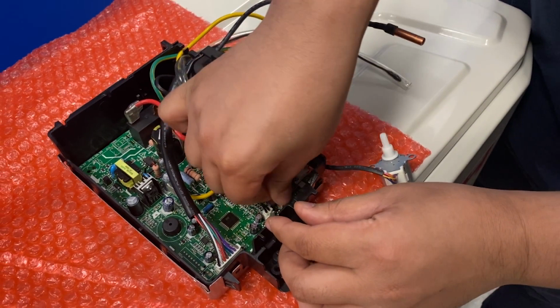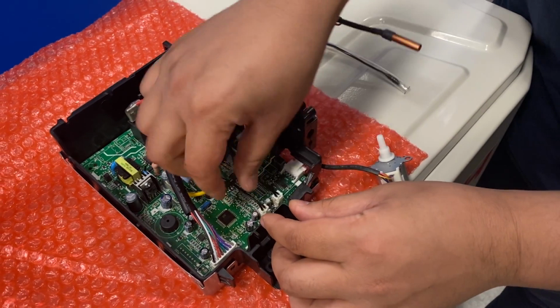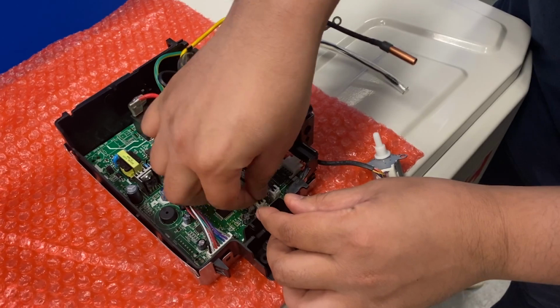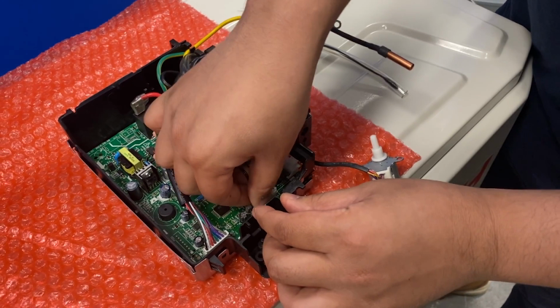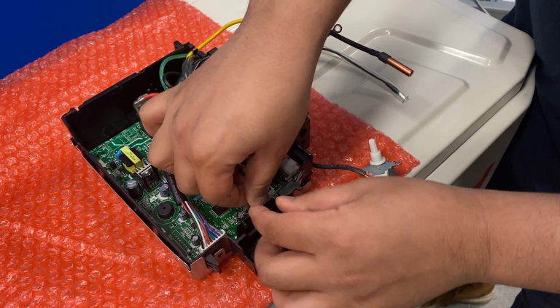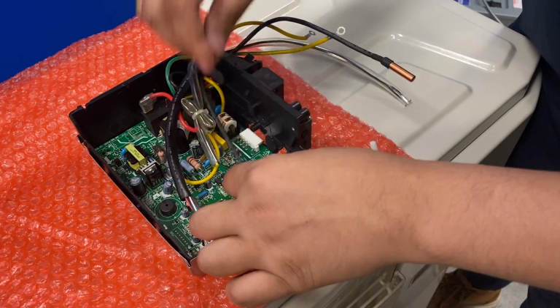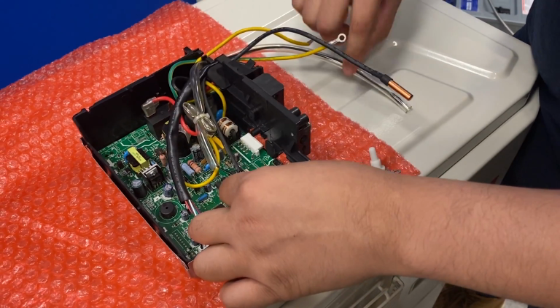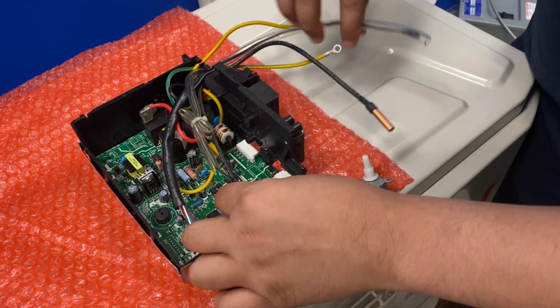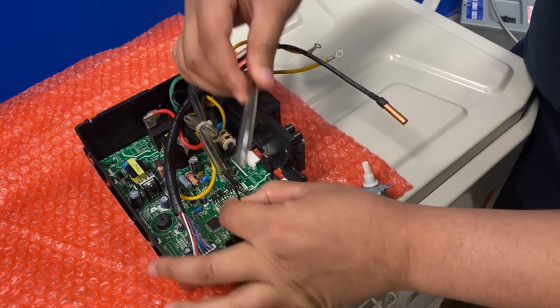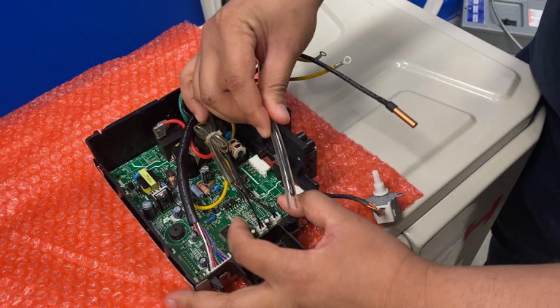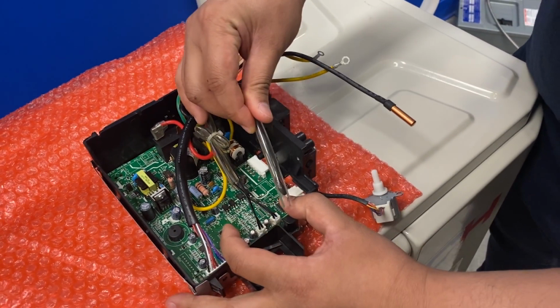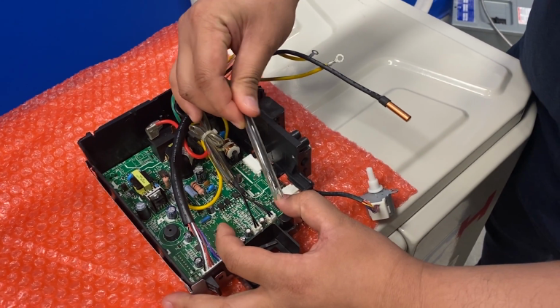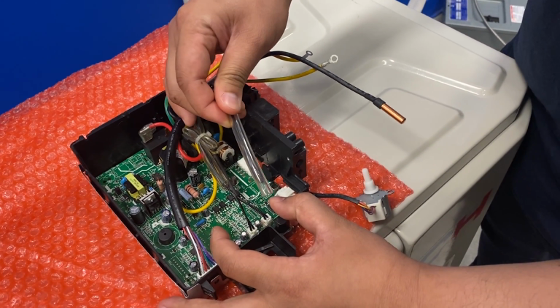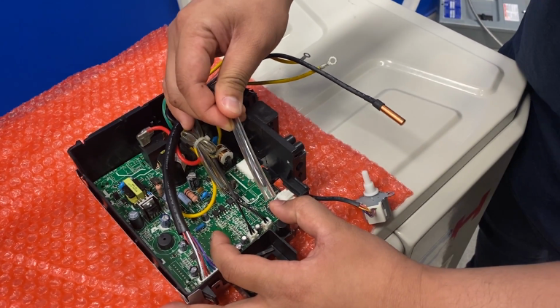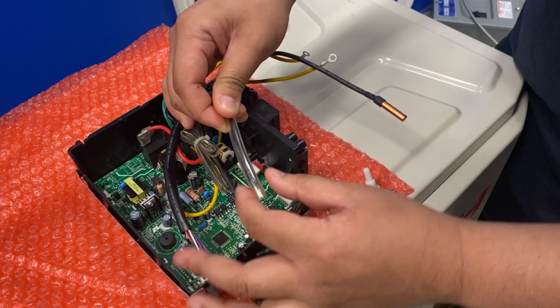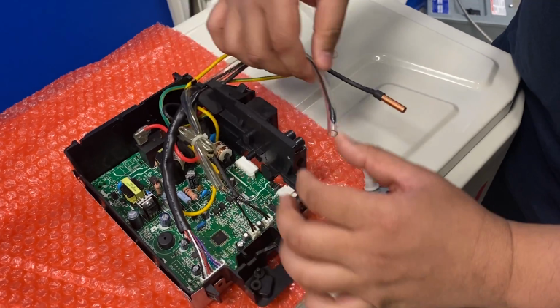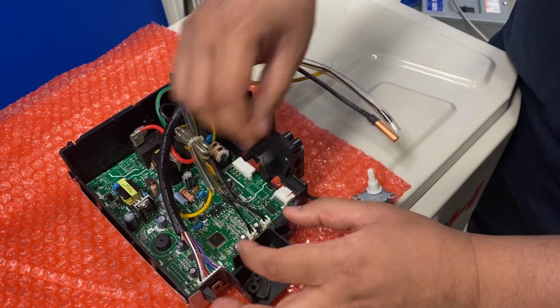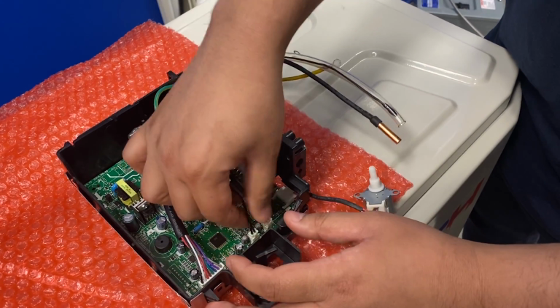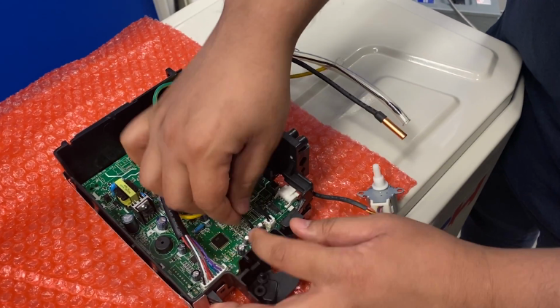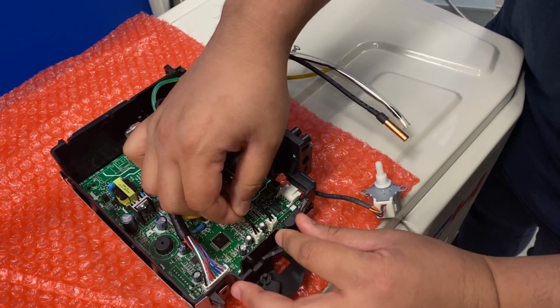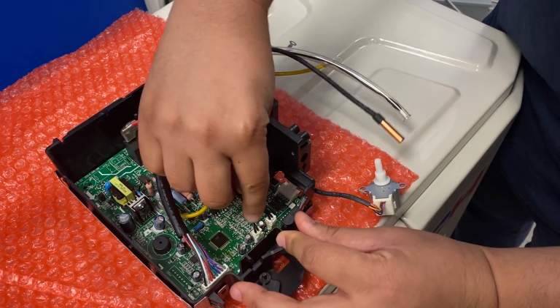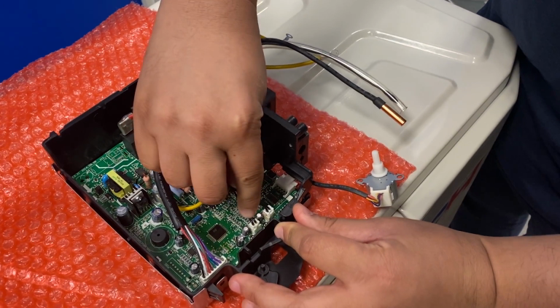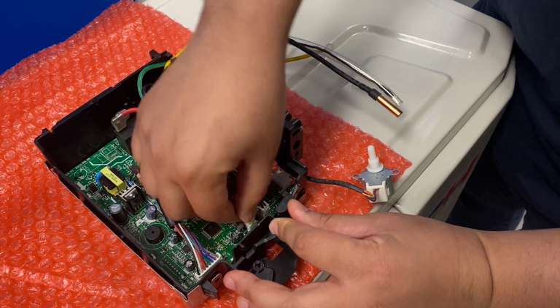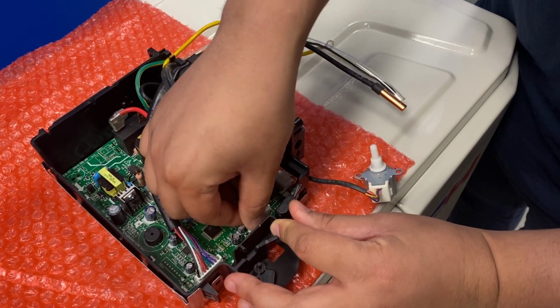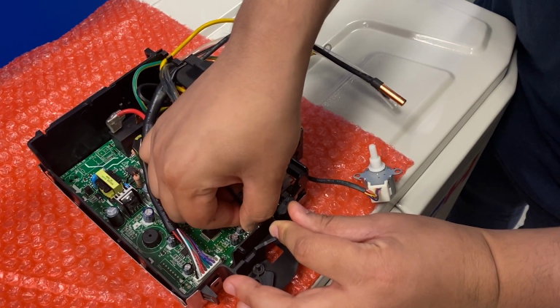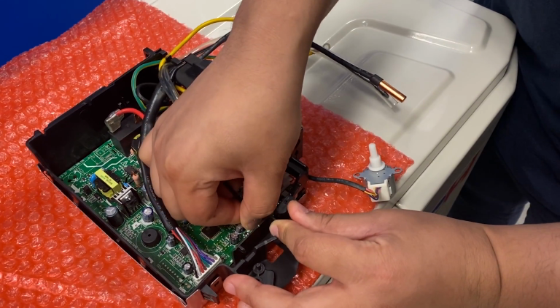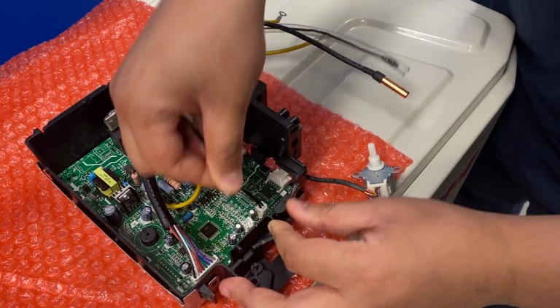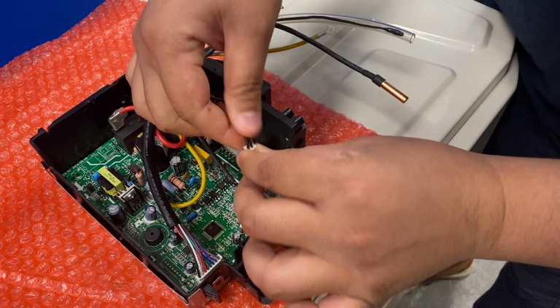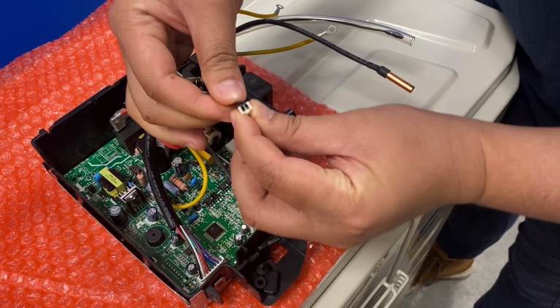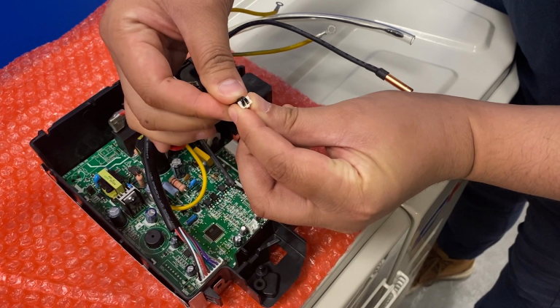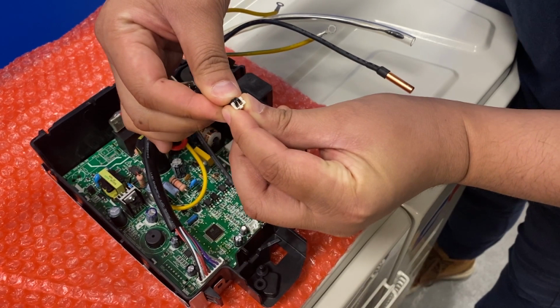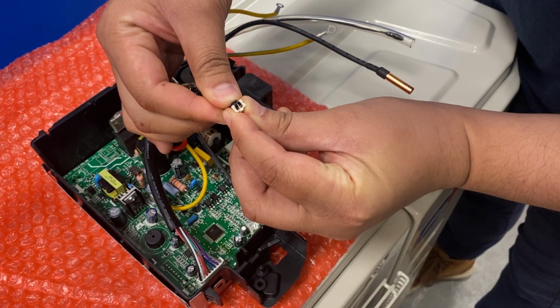To troubleshoot the E5 error code, locate the room temperature sensor, which is usually in a tubing. Make sure it's seated properly like the other one, and check resistance on the sensor as well.